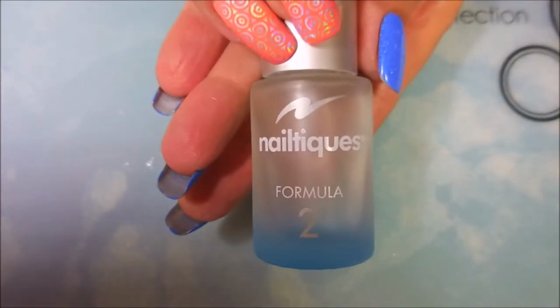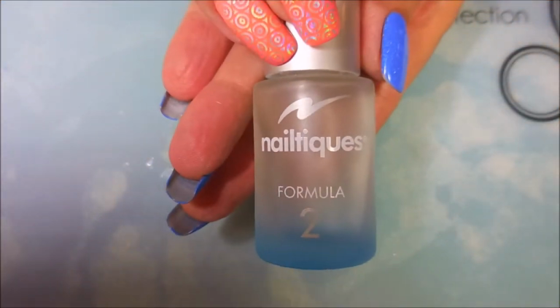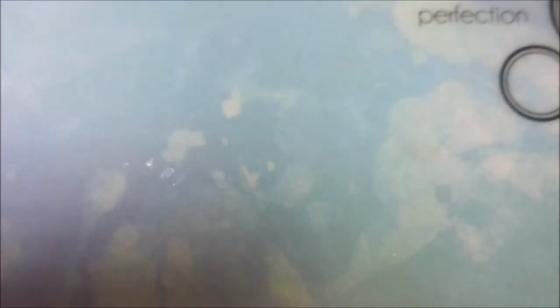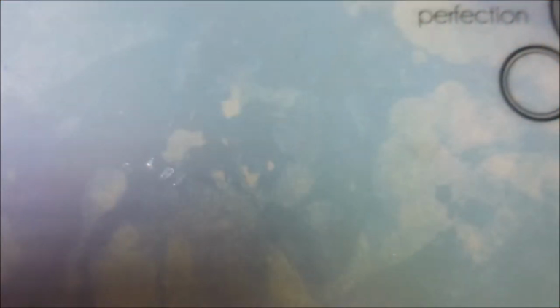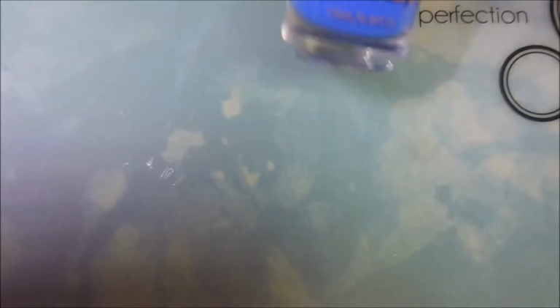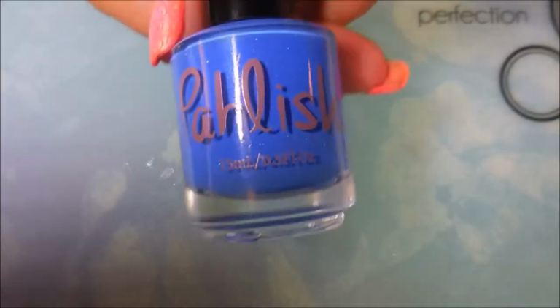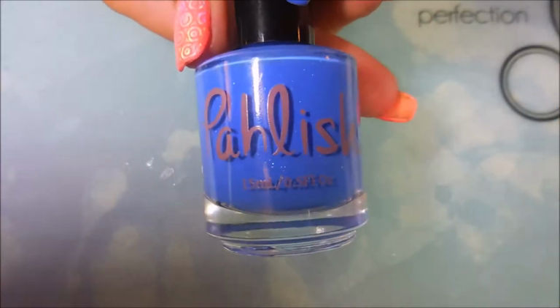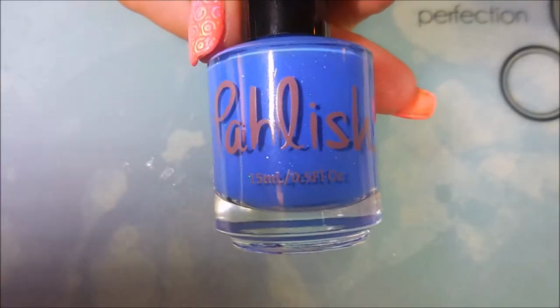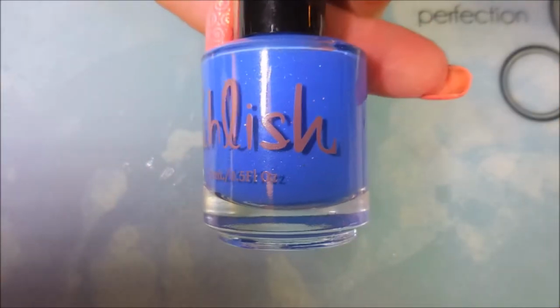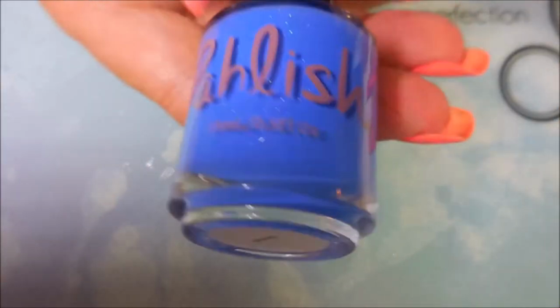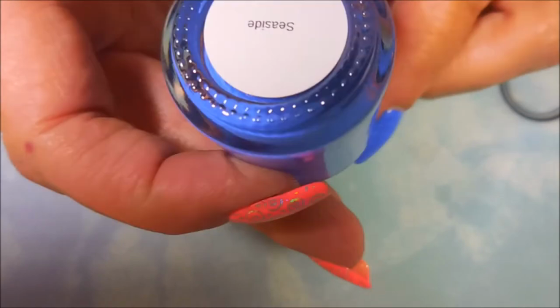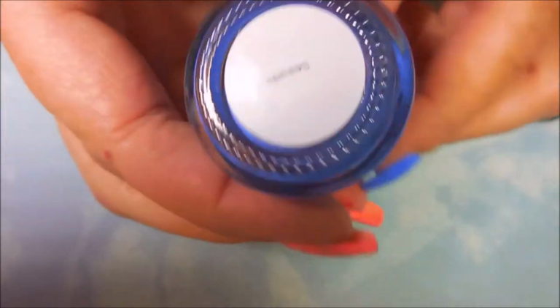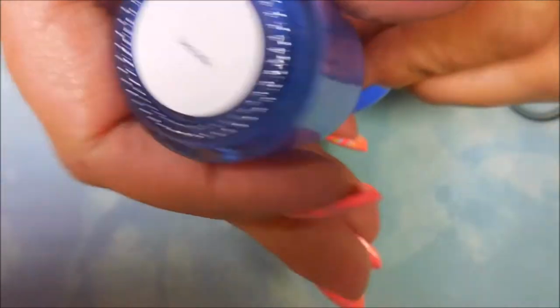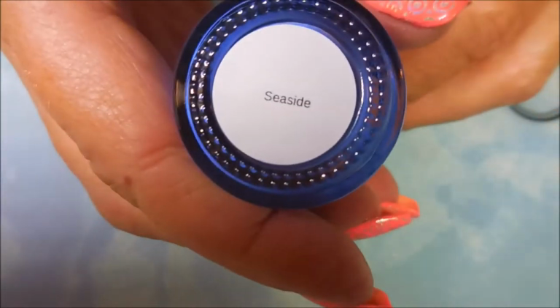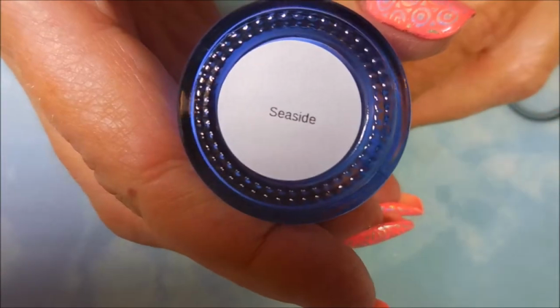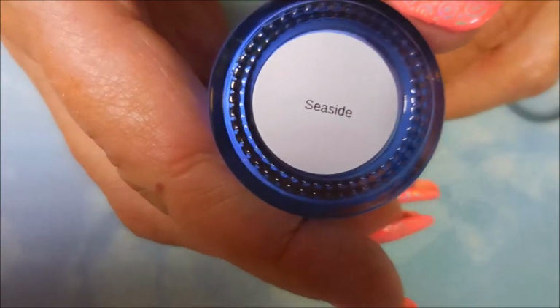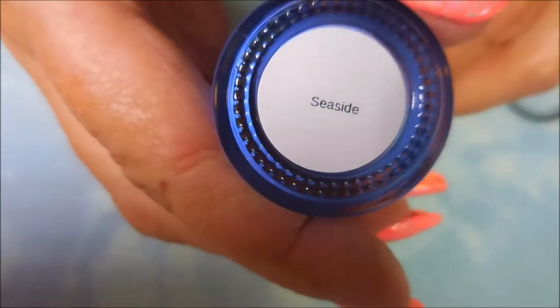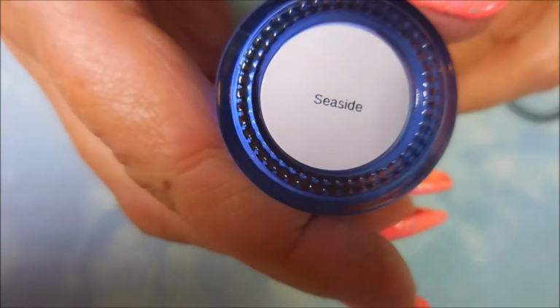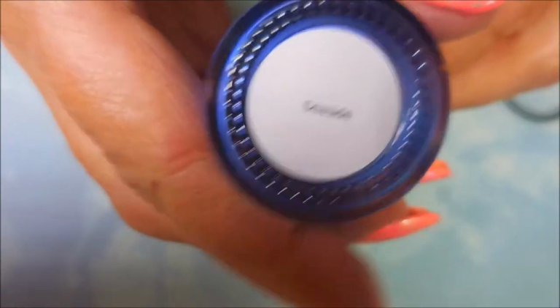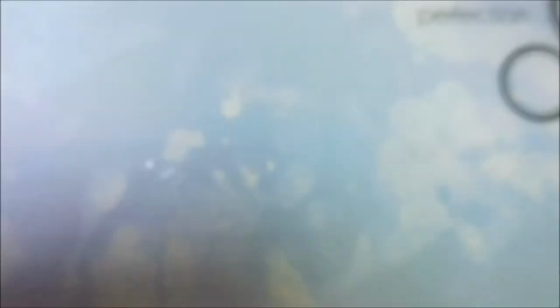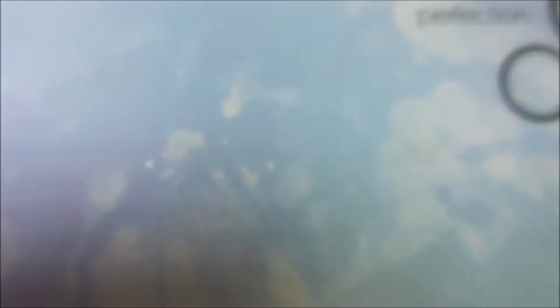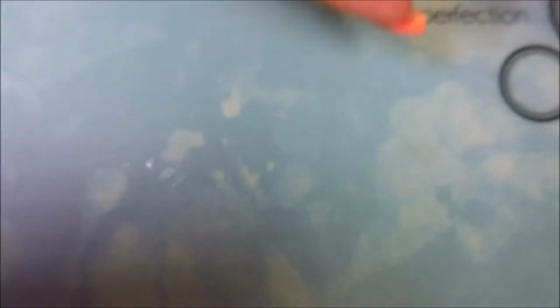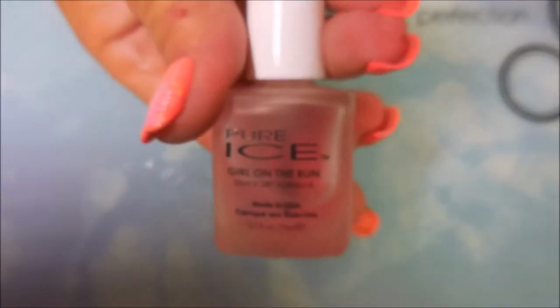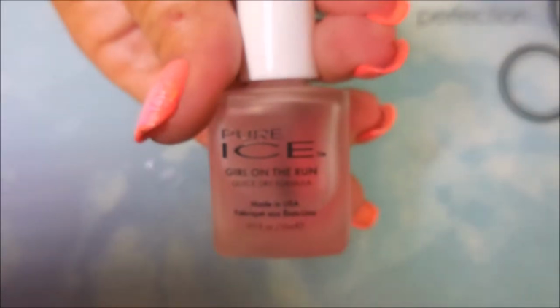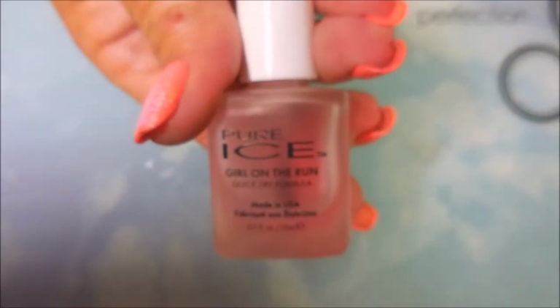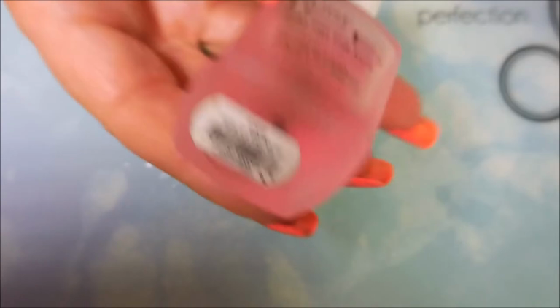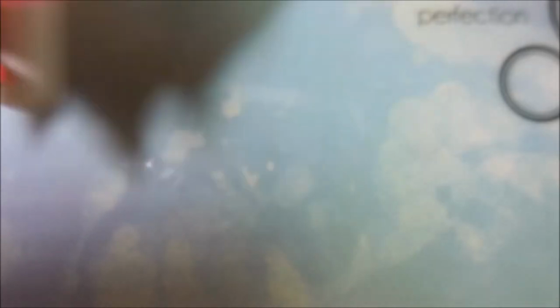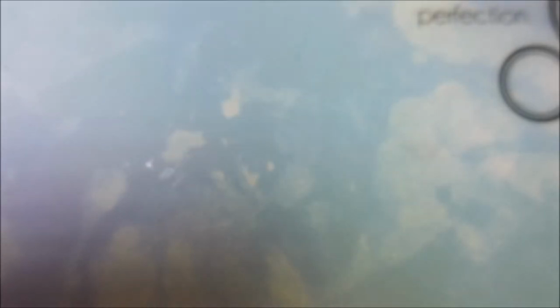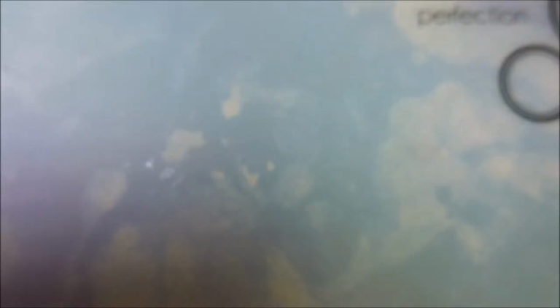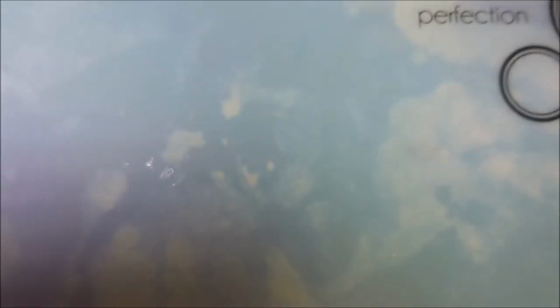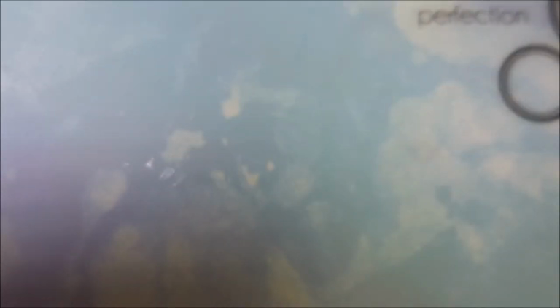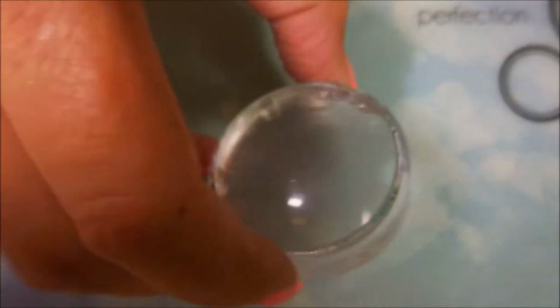I started off with Neltex Formula 2, and here is Polish Seaside — beautiful polish. And I topped it off with Pure Ice Girl on the Run today.